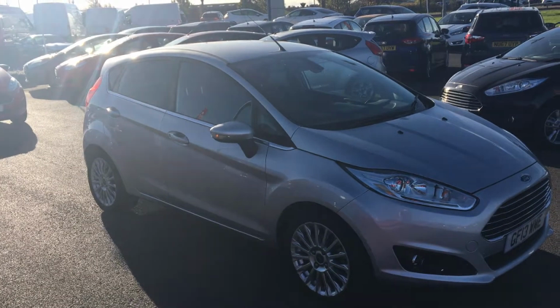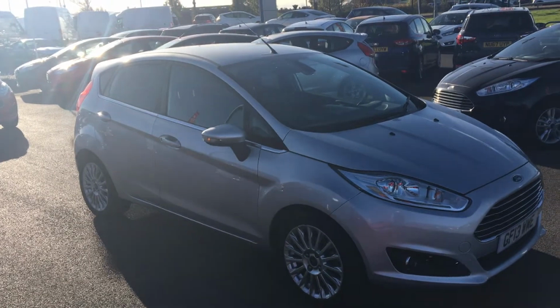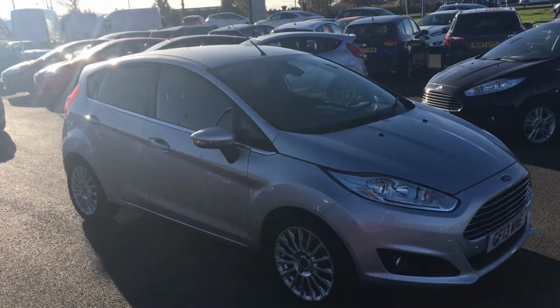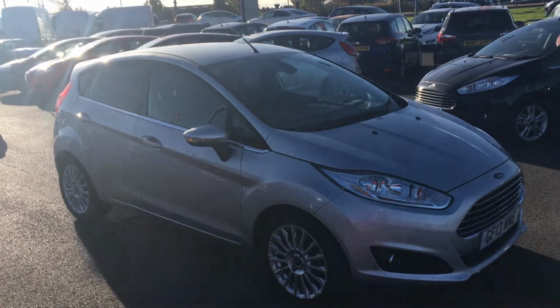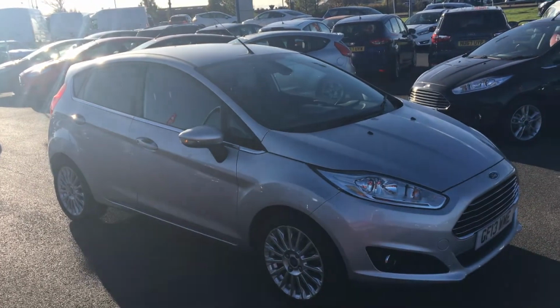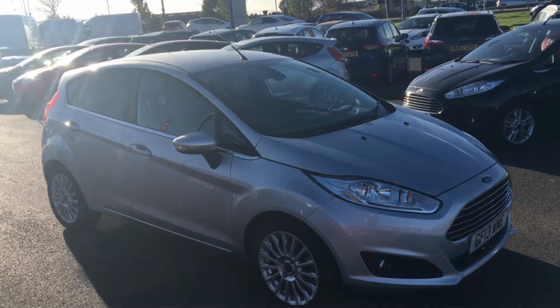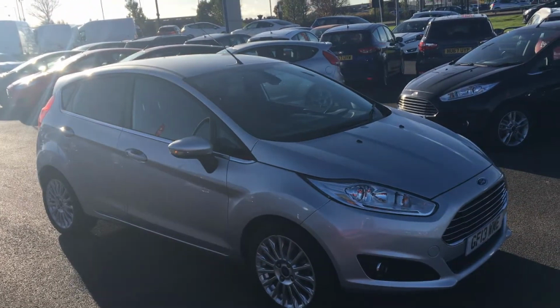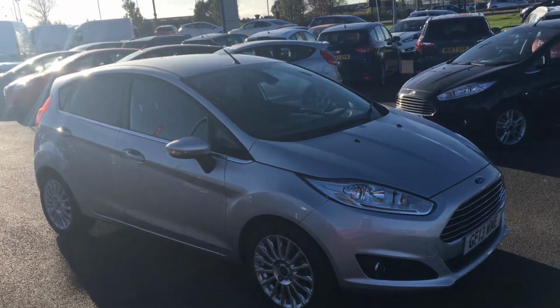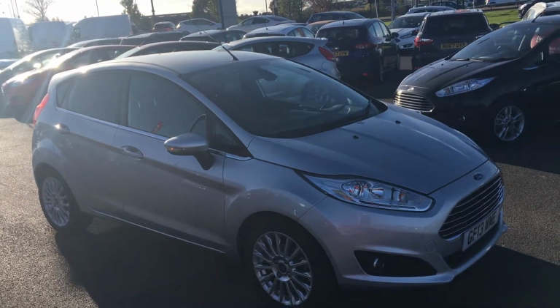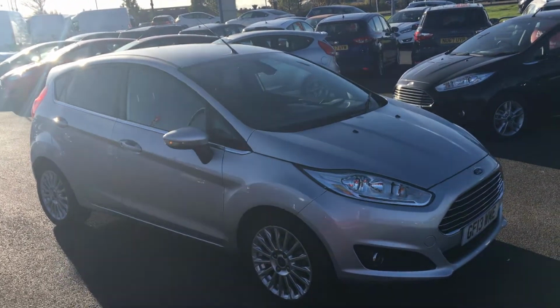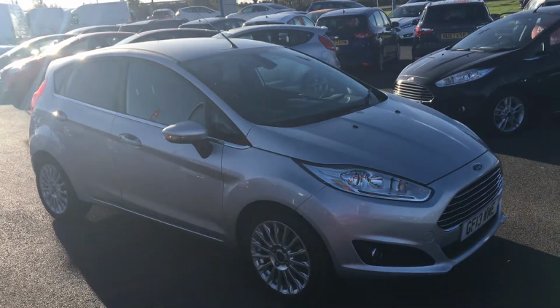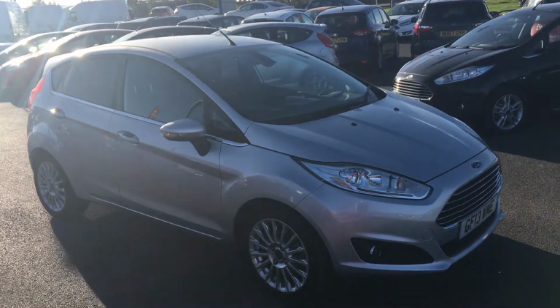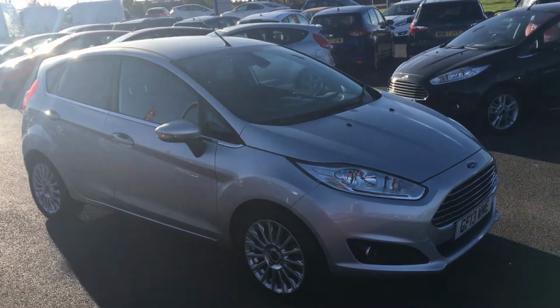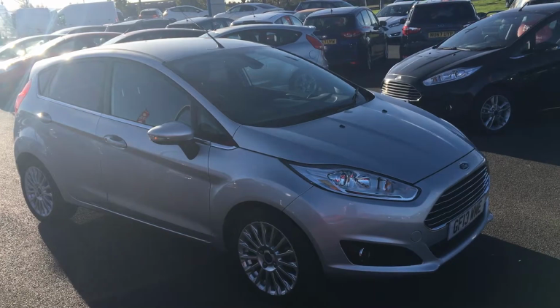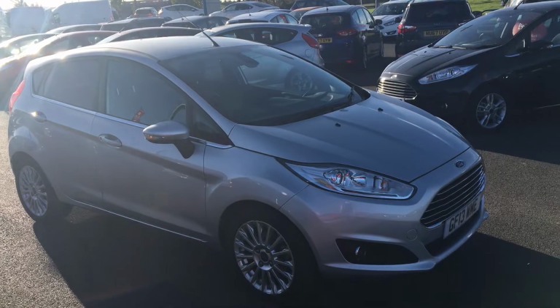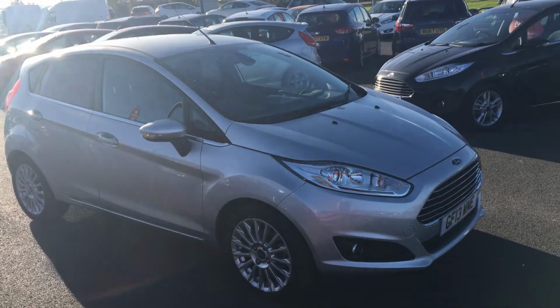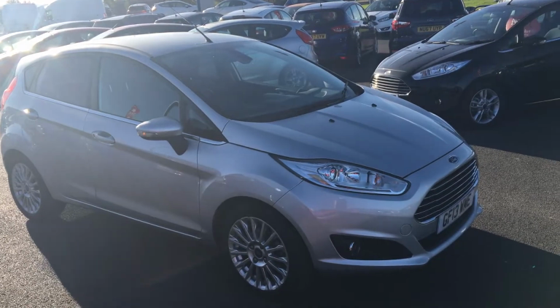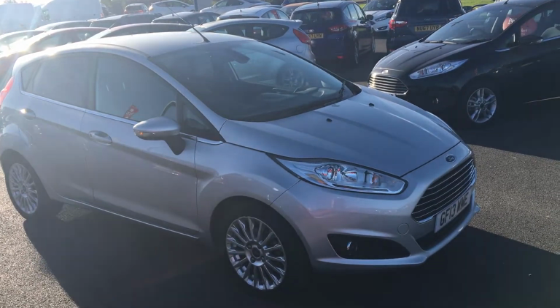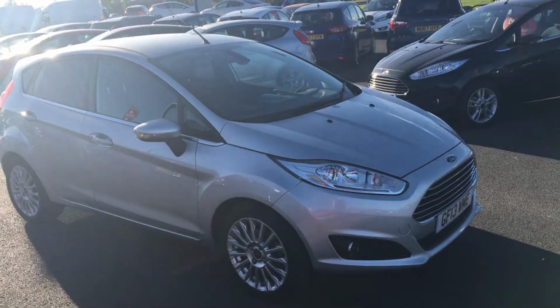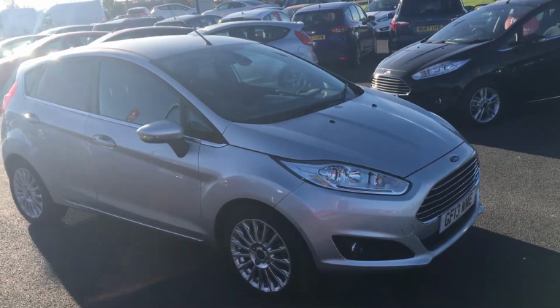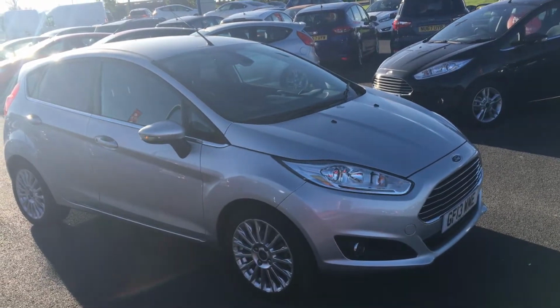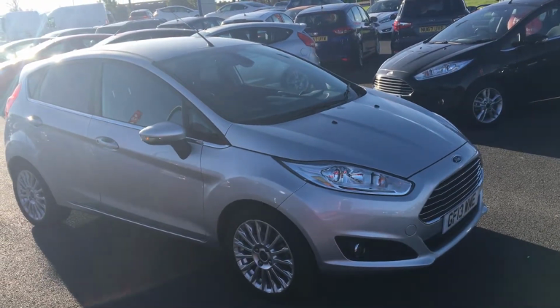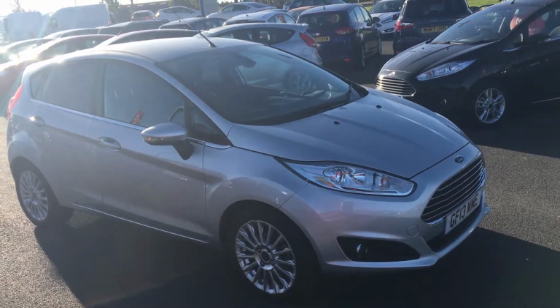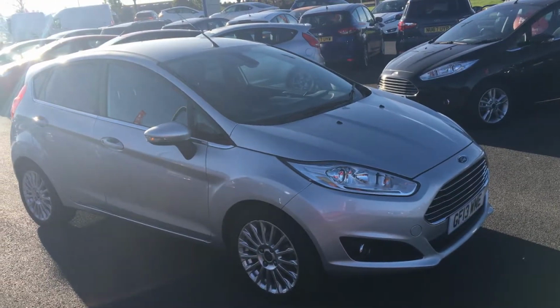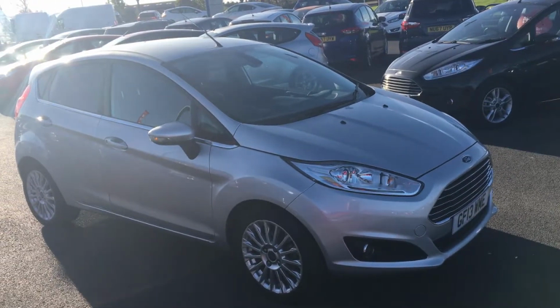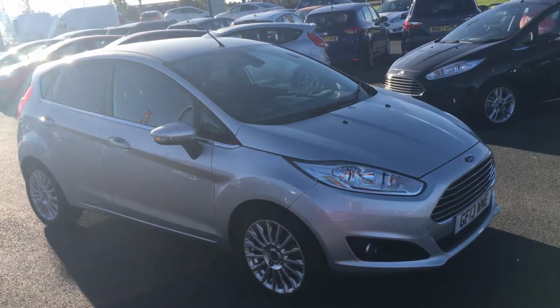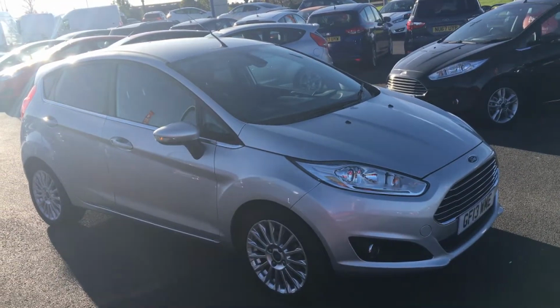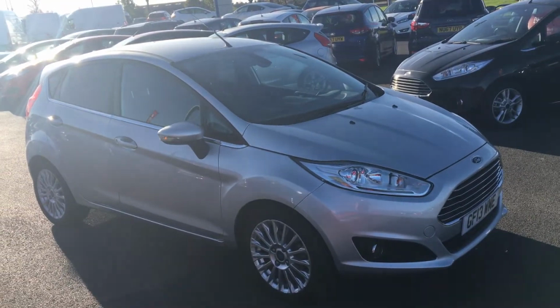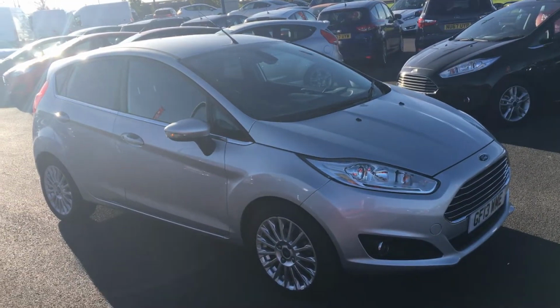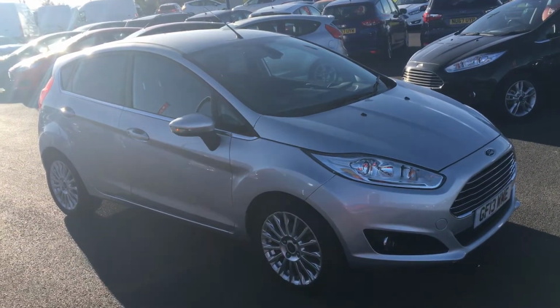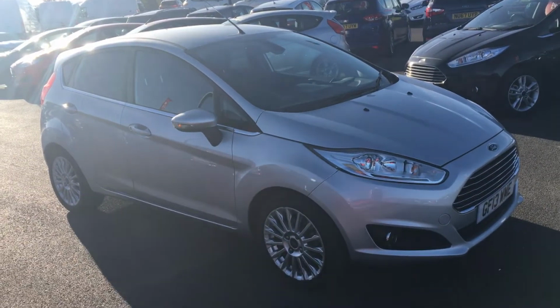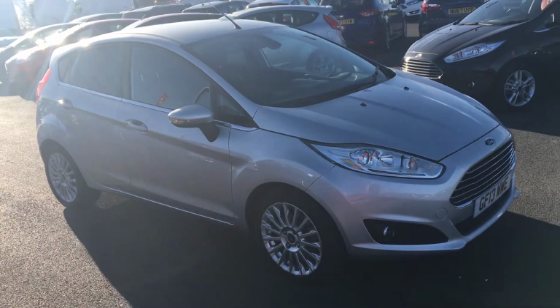Welcome to Jennings. Today for you, I have a 1.0L EcoBoost Ford Fiesta 5-door Titanium in Mundo Silver.